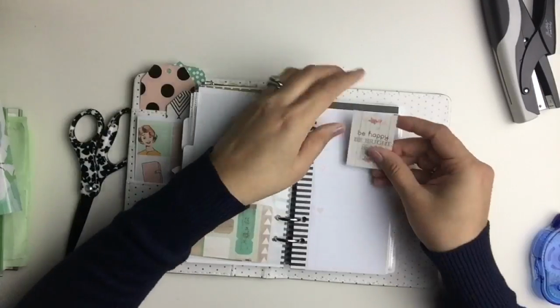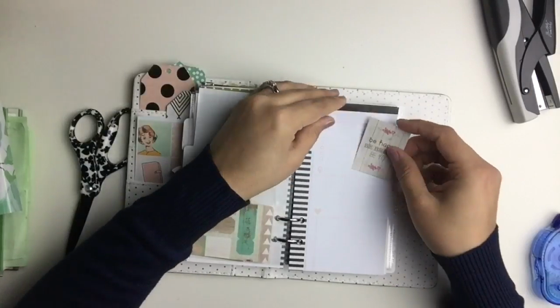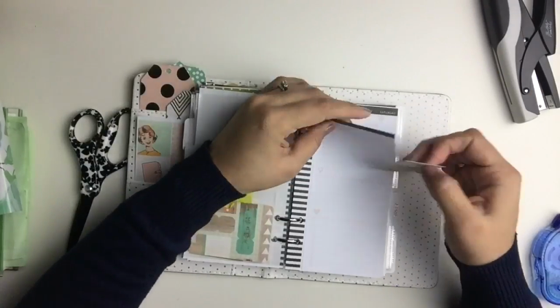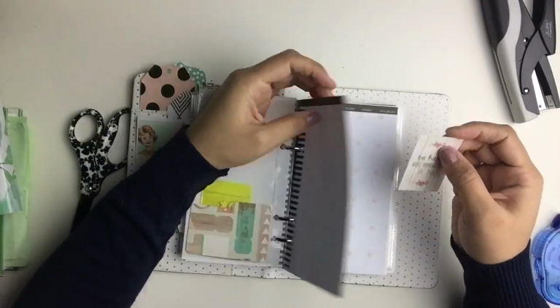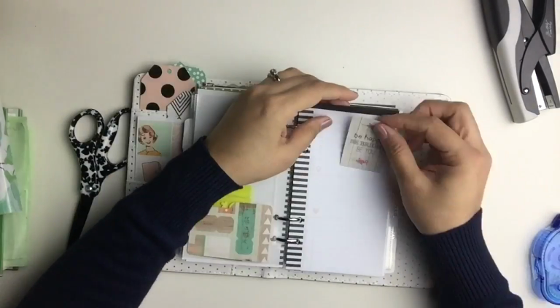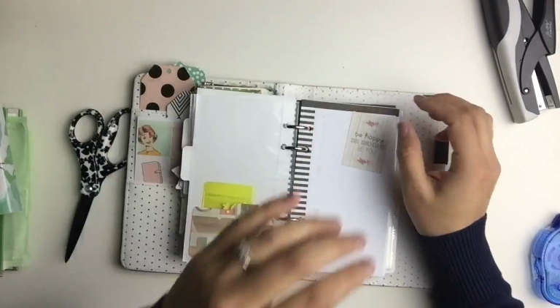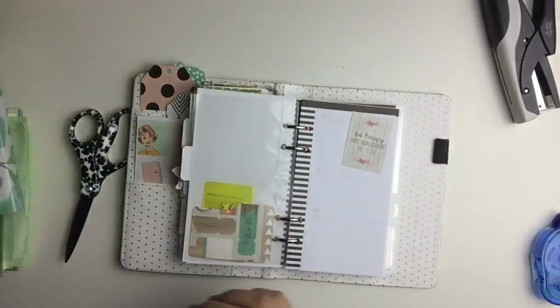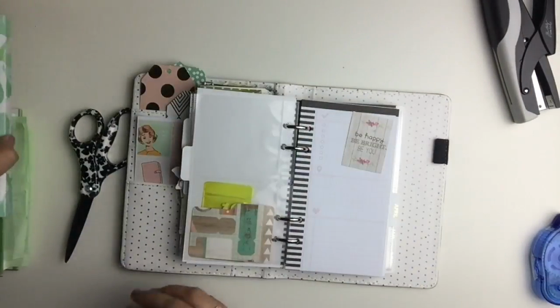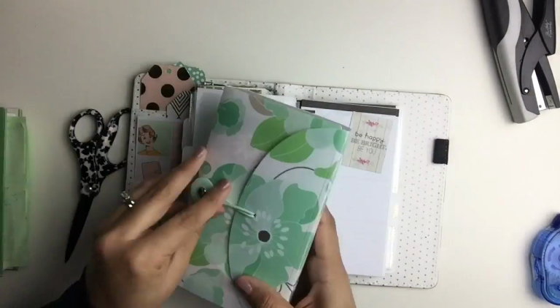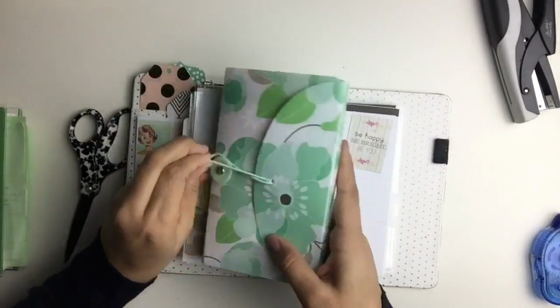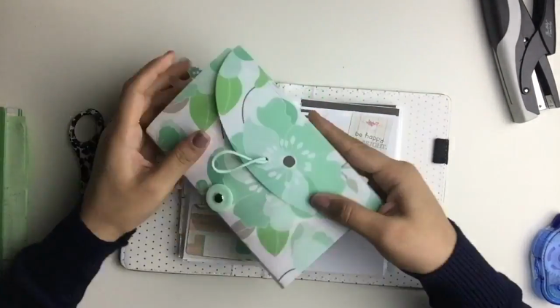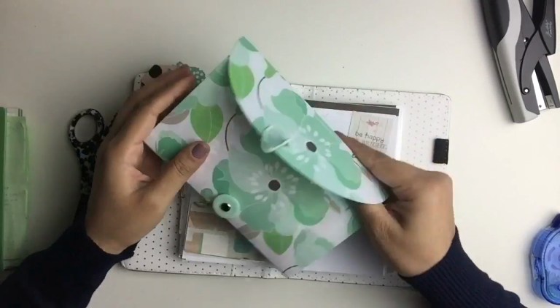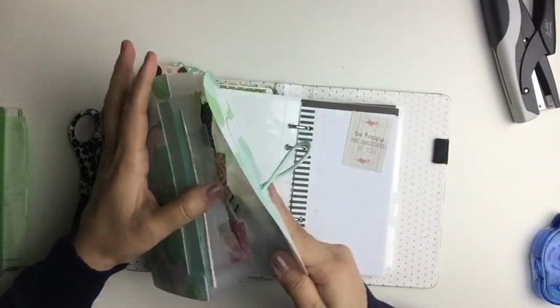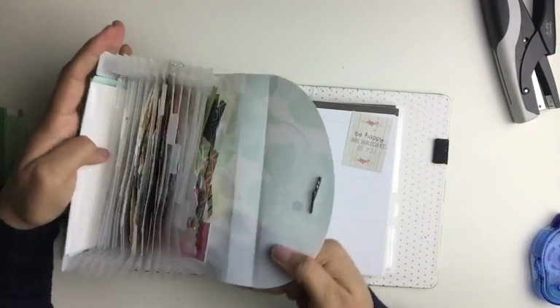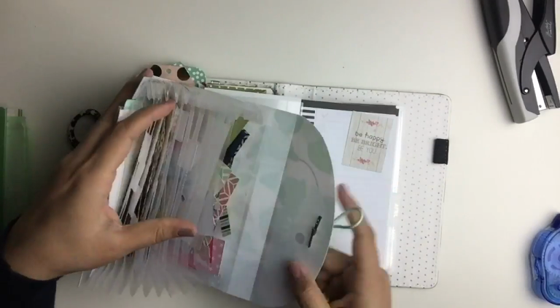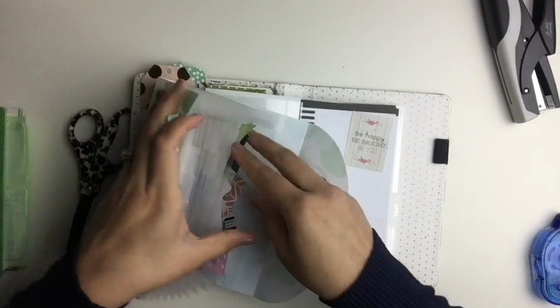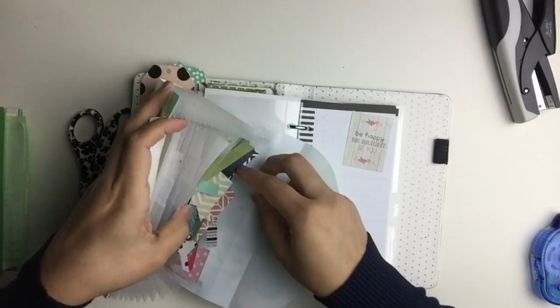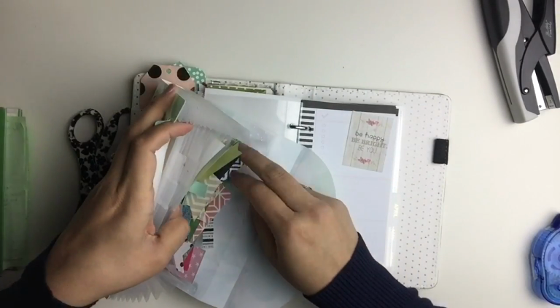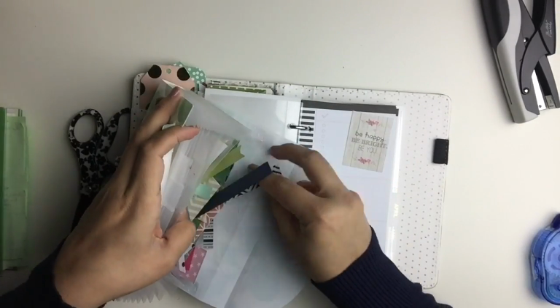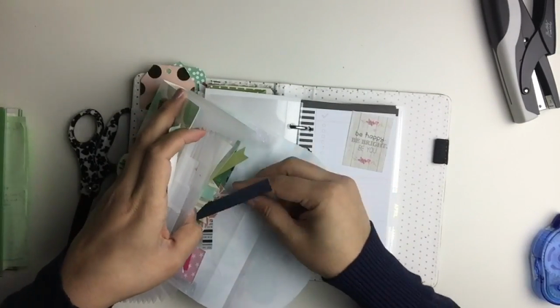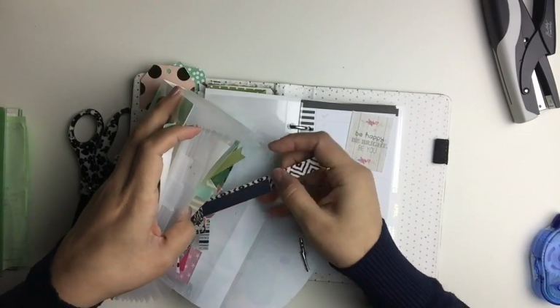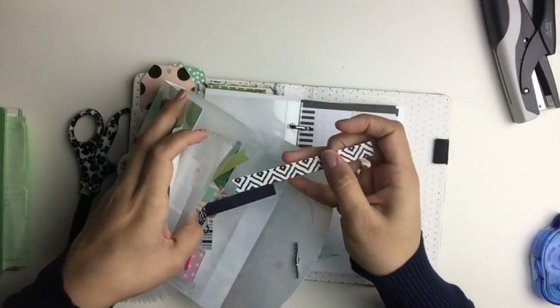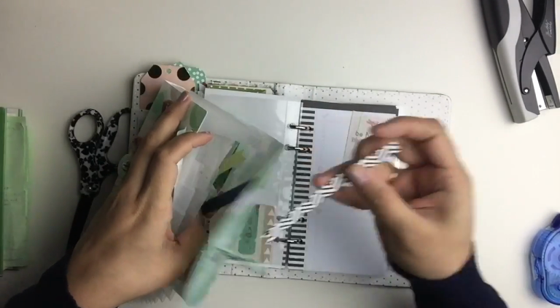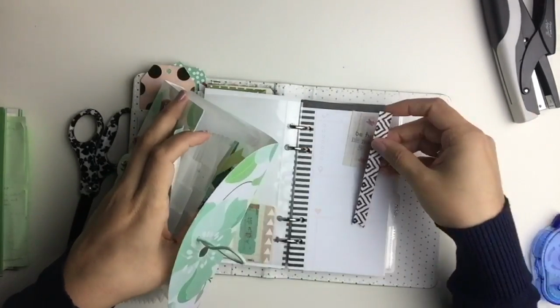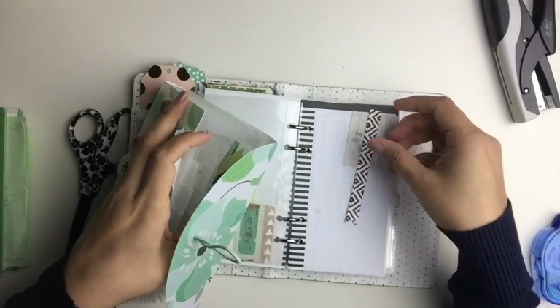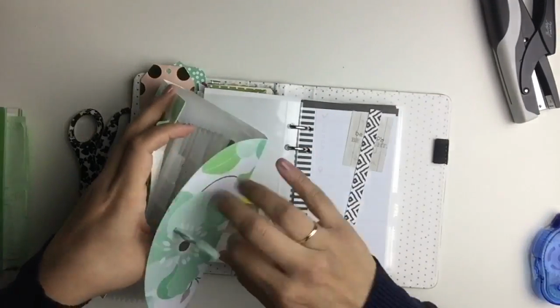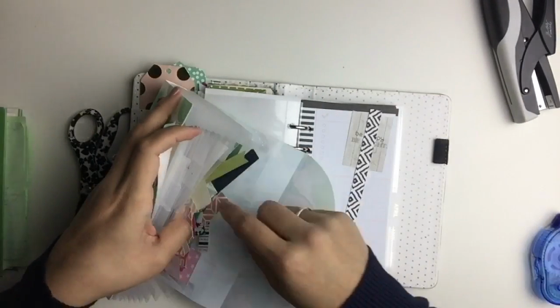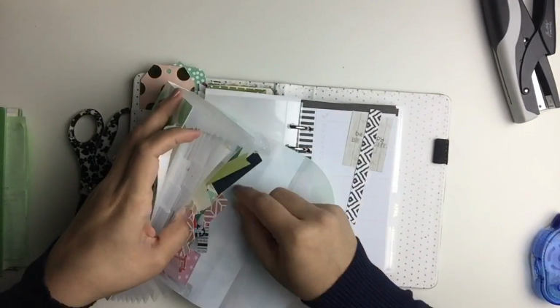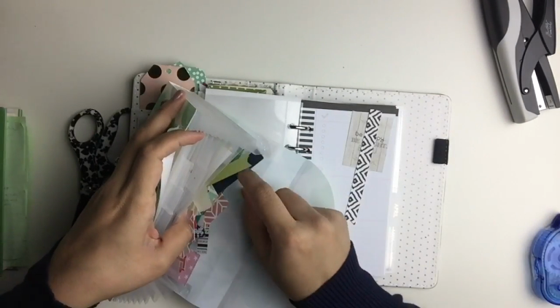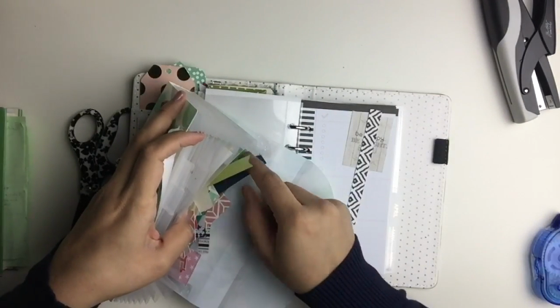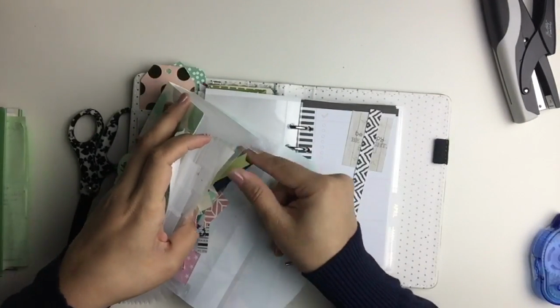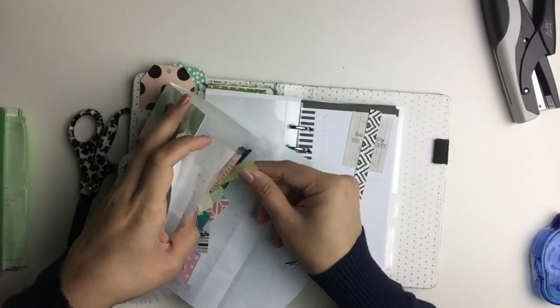I wanted to do a little corner vignette with this sentiment card and some die cuts that I'm going to pull out of here. As you'll see, it's so quick to do this with the help of this tool.